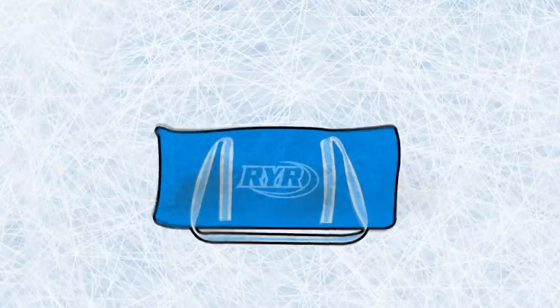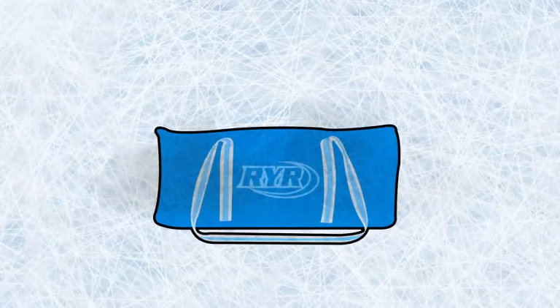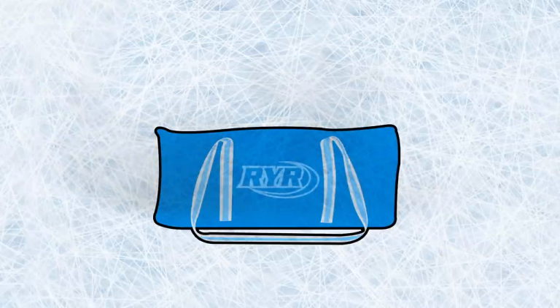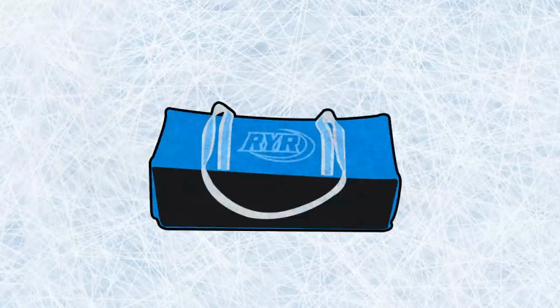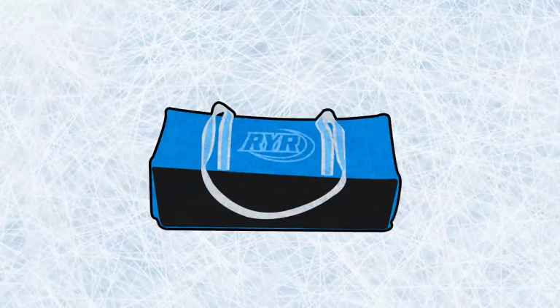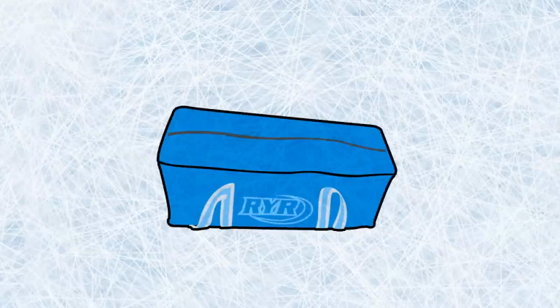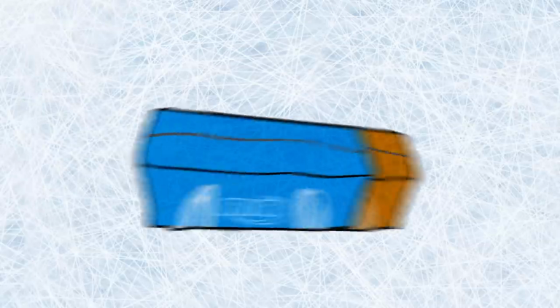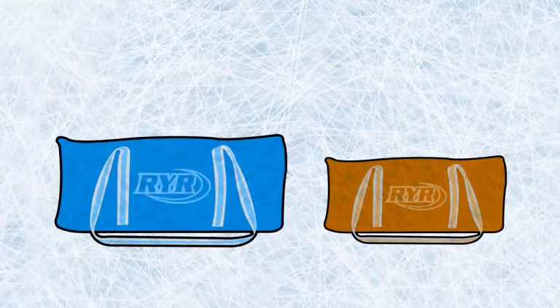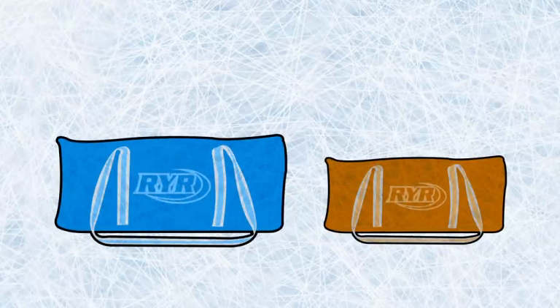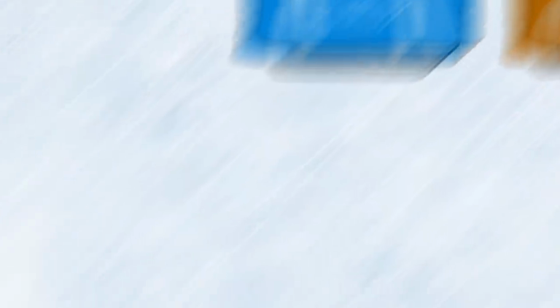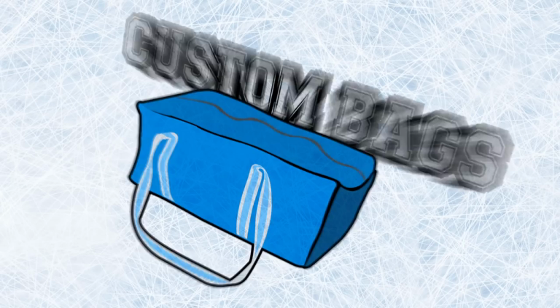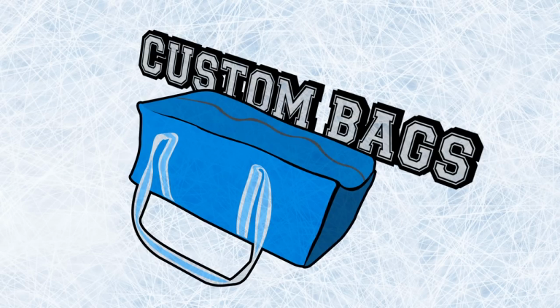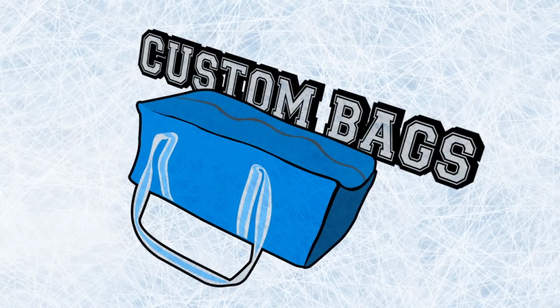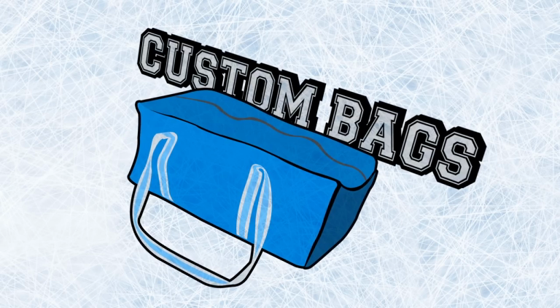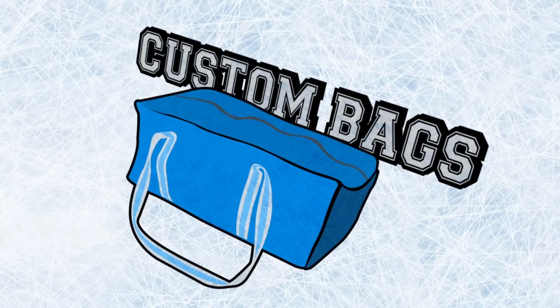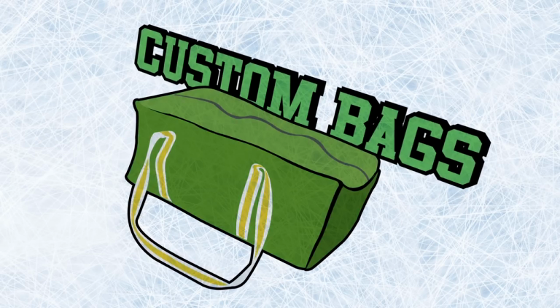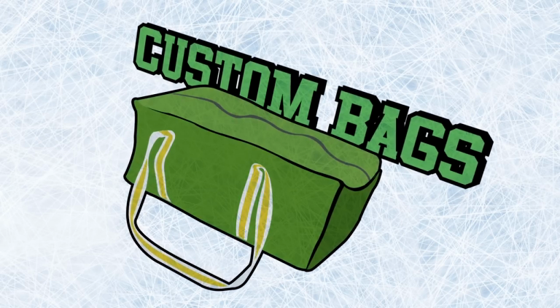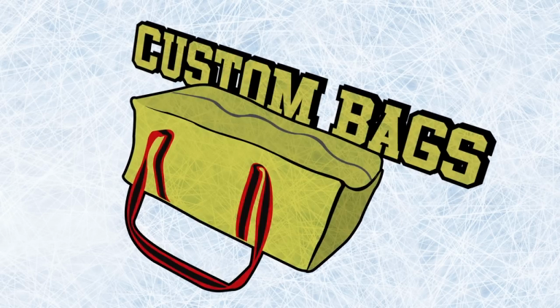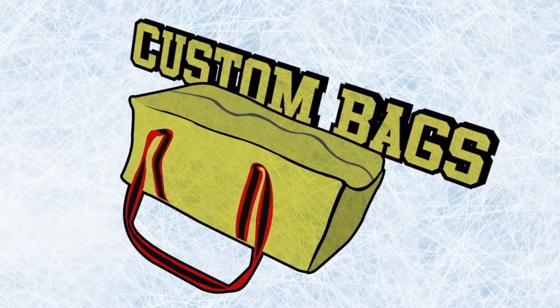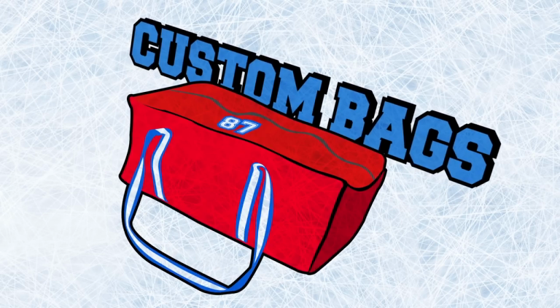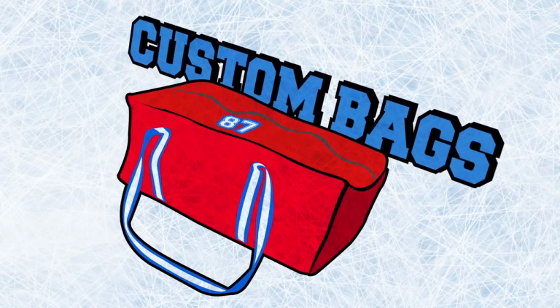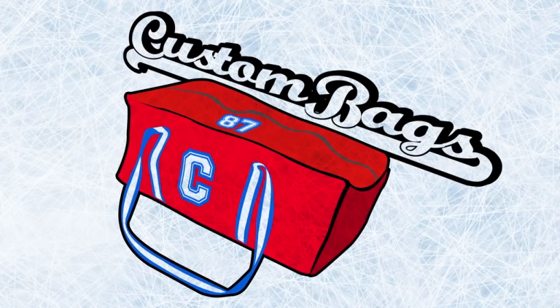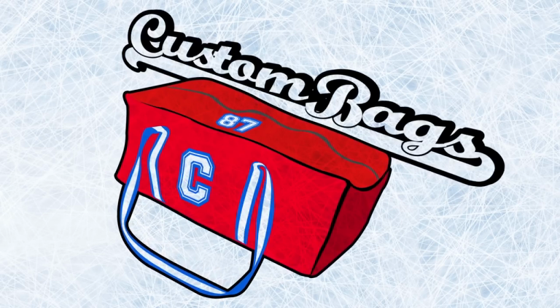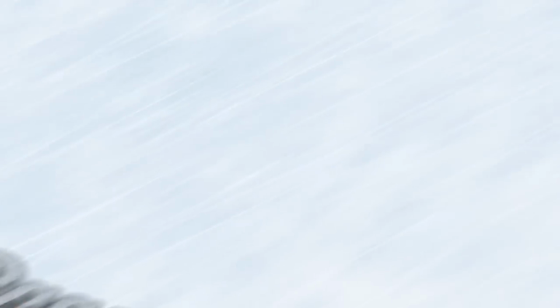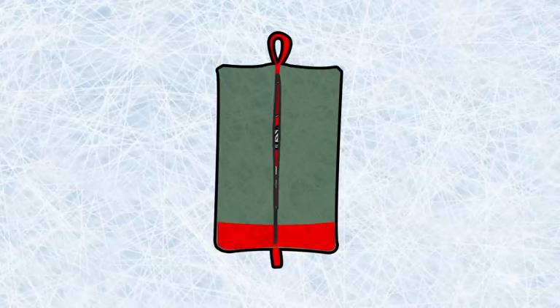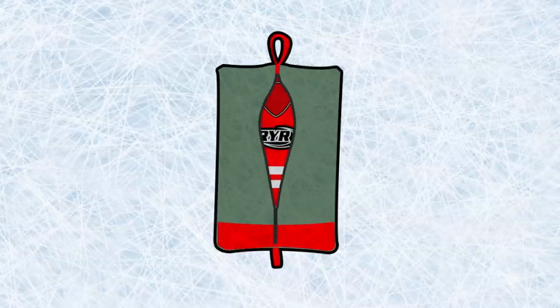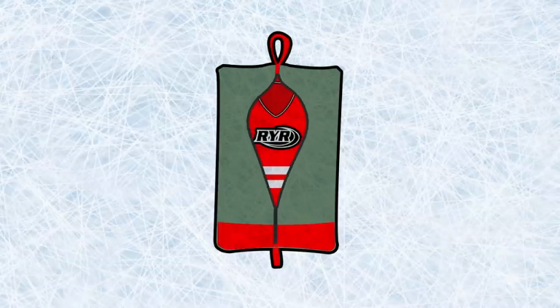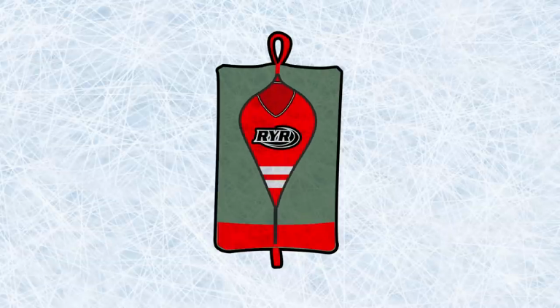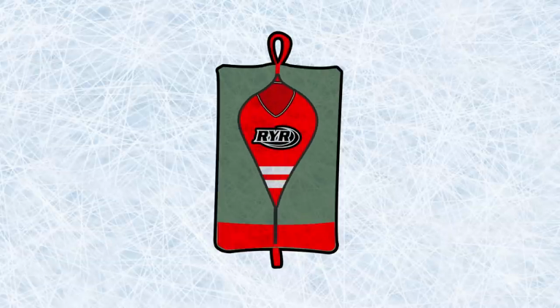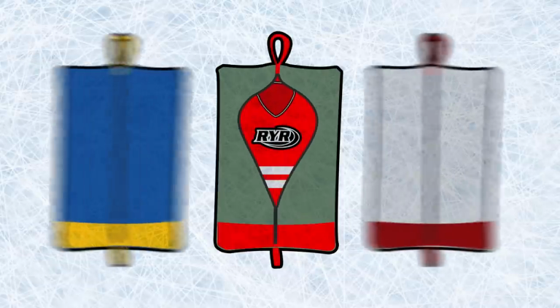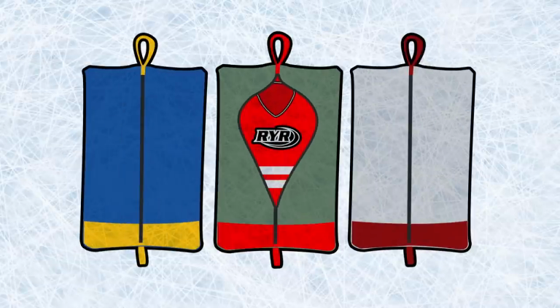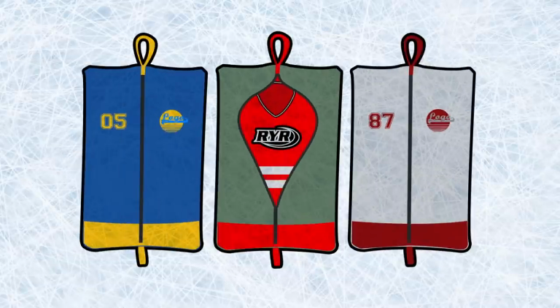RYR Sports provides a durable hockey bag in various sizes. Customers have the ability to customize bags with various color combinations, player numbers, and team logos. RYR also offers sweater bags which have the same level of customization.